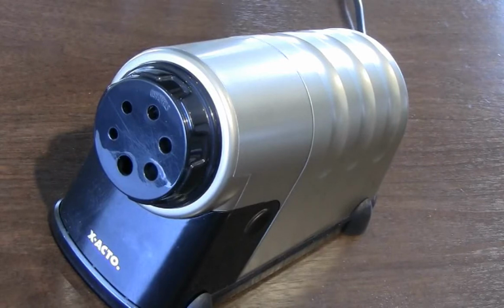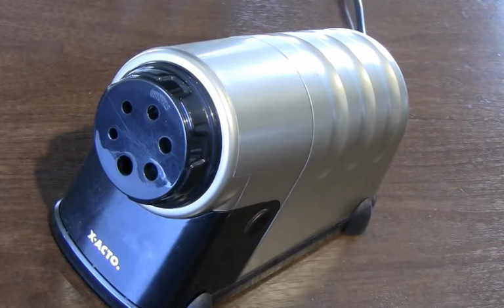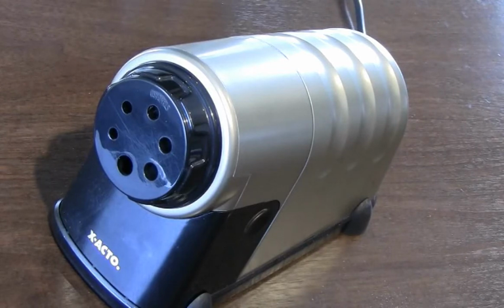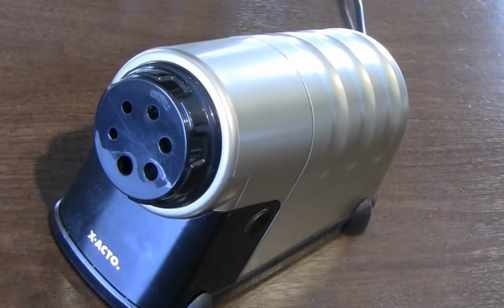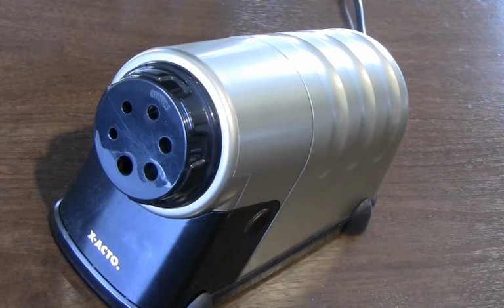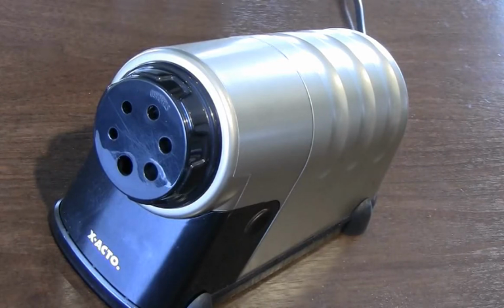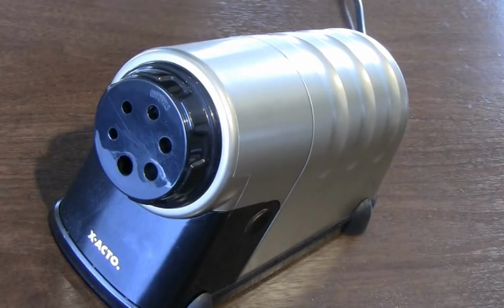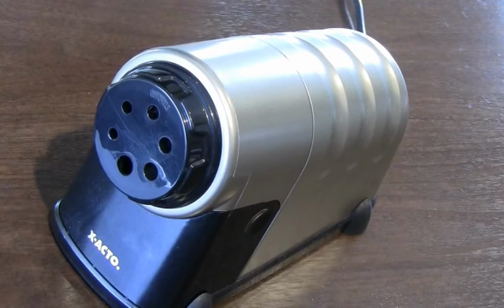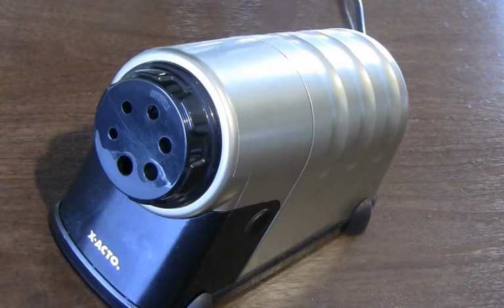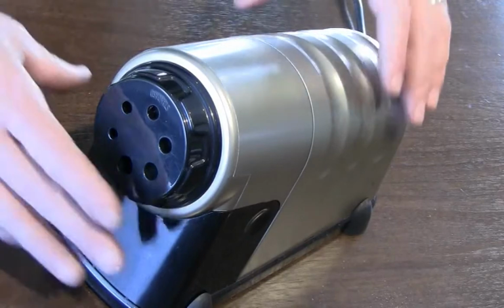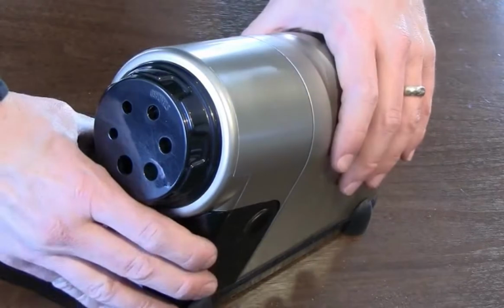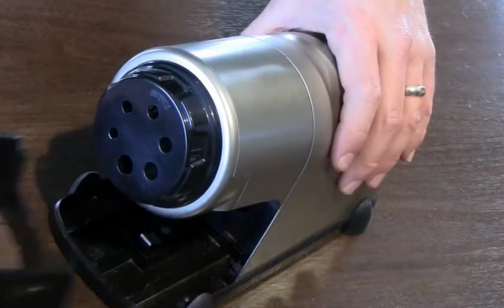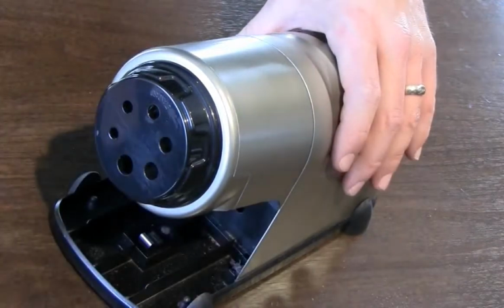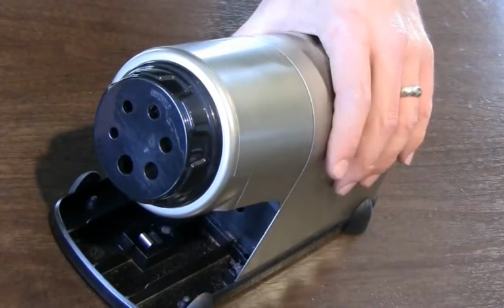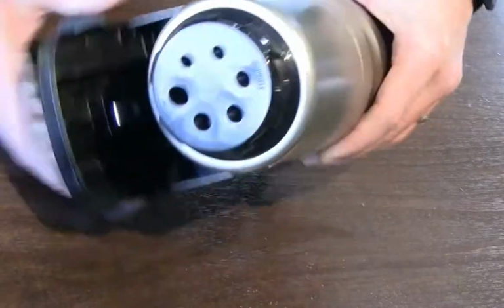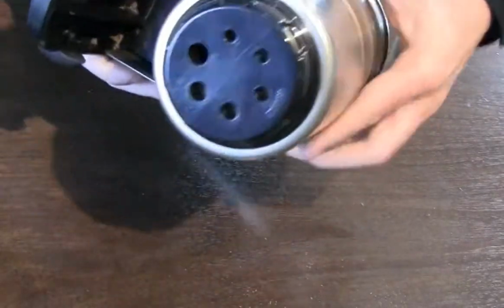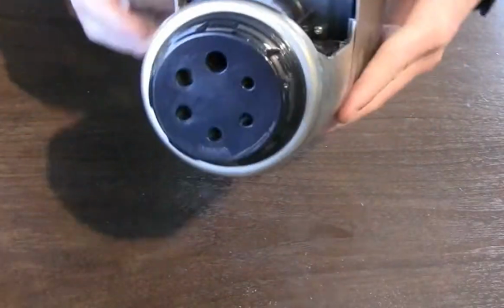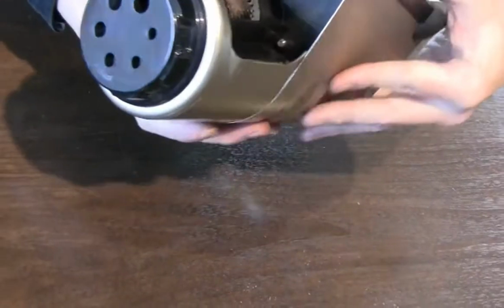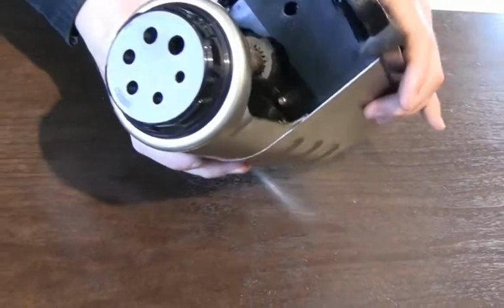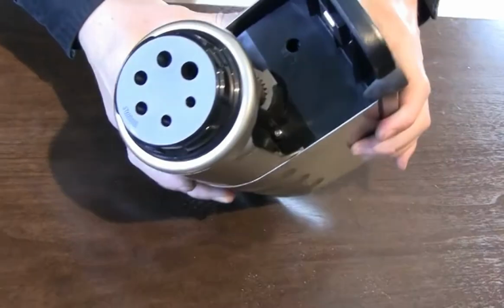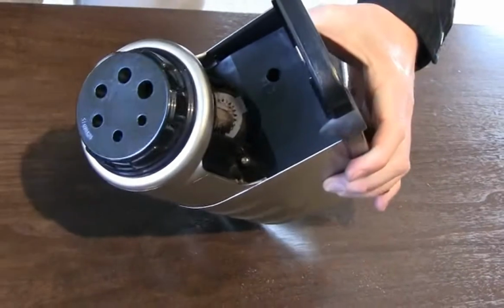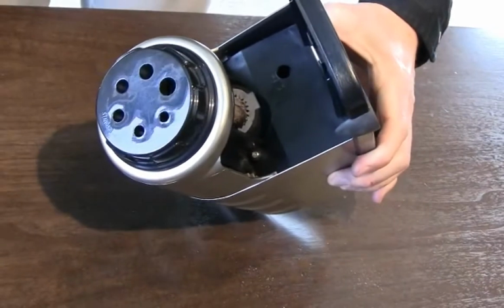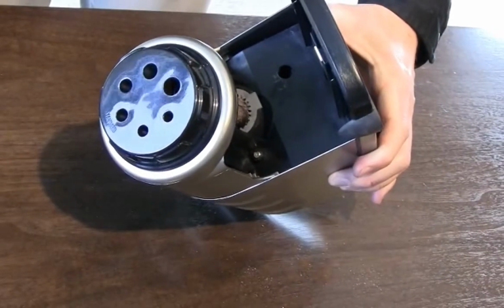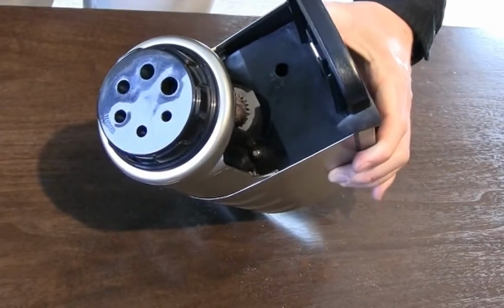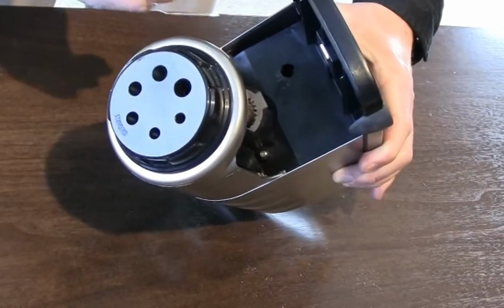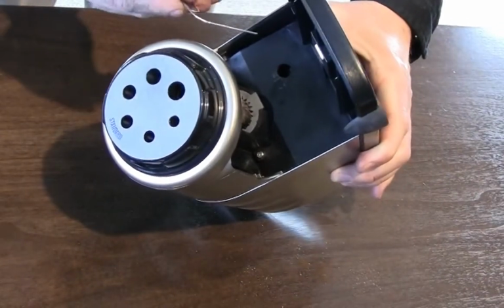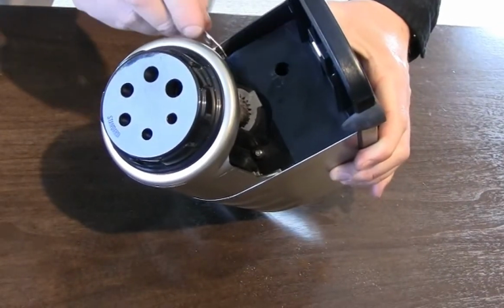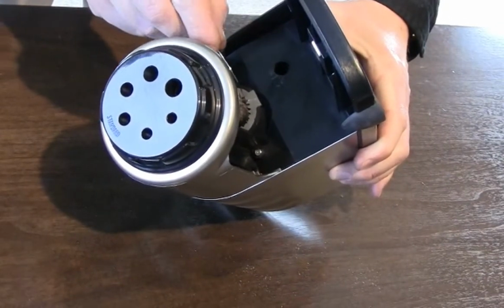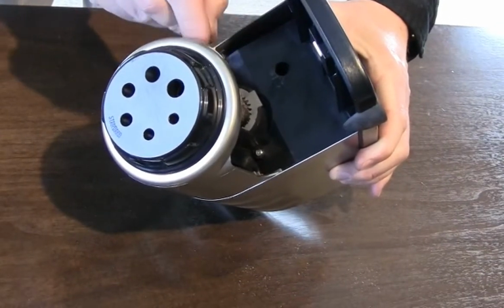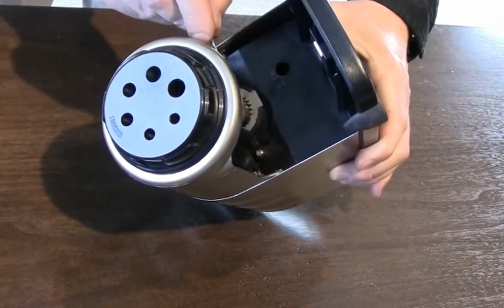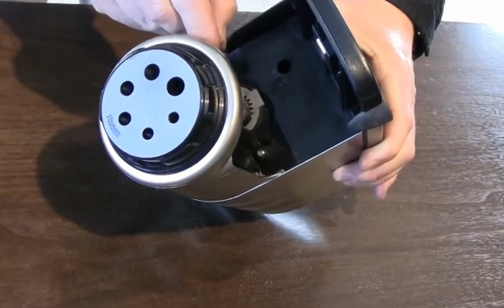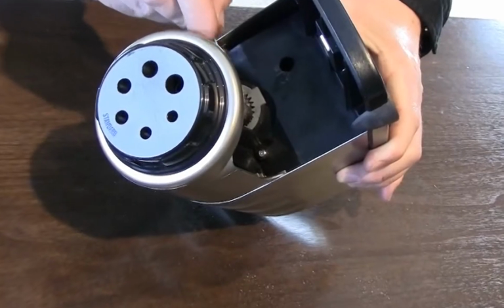To check for shavings in the ring gear, unplug the sharpener, remove the receptacle, and turn the sharpener over for inspection. To free the cutters from shaving debris, use a small tool such as a paper clip to clear the shavings out of the gear teeth.